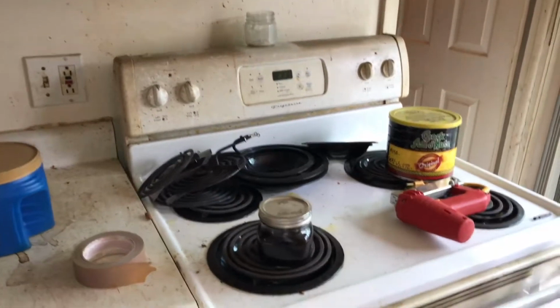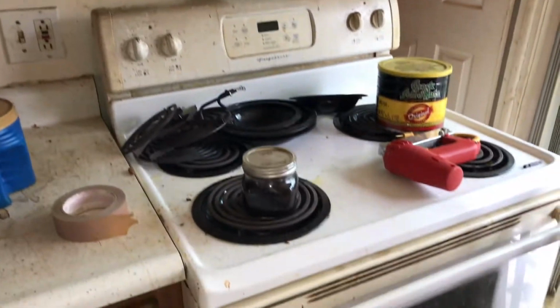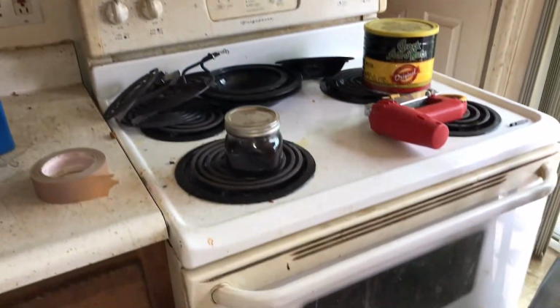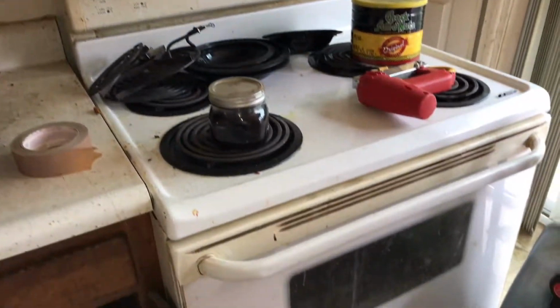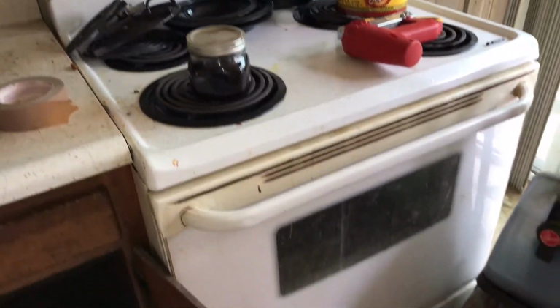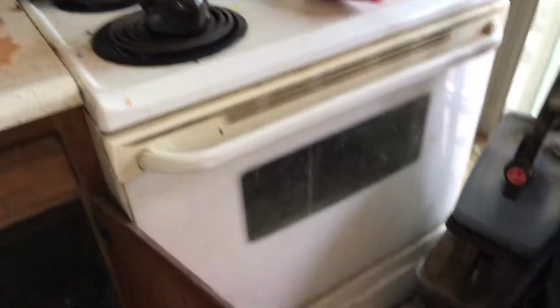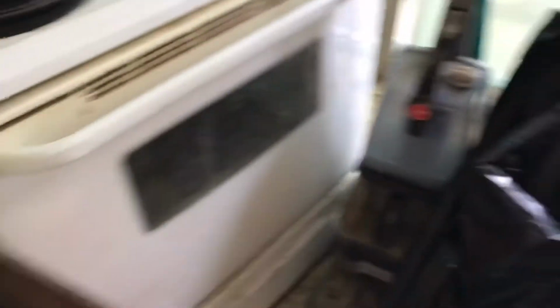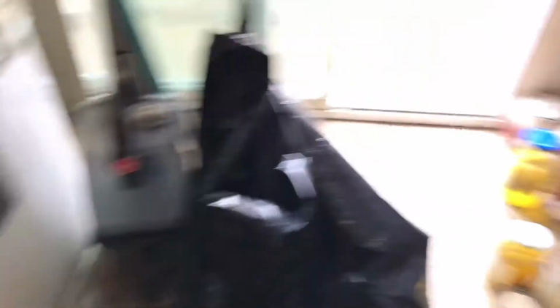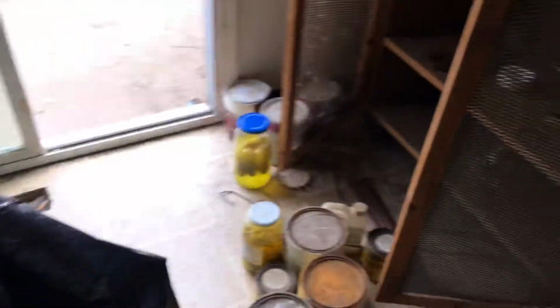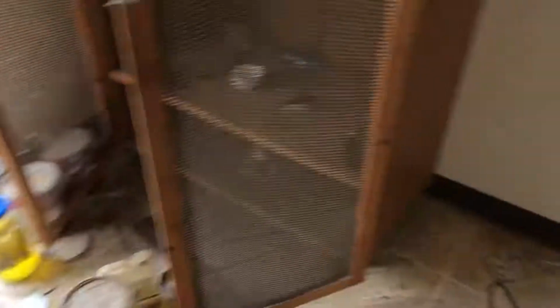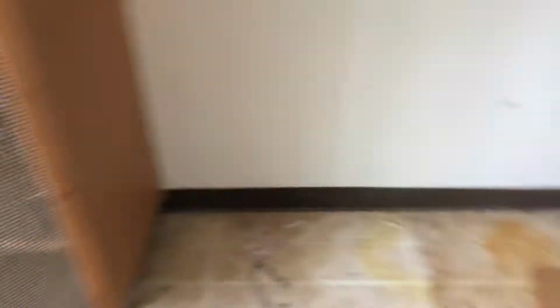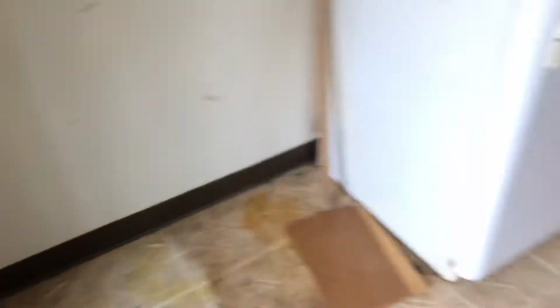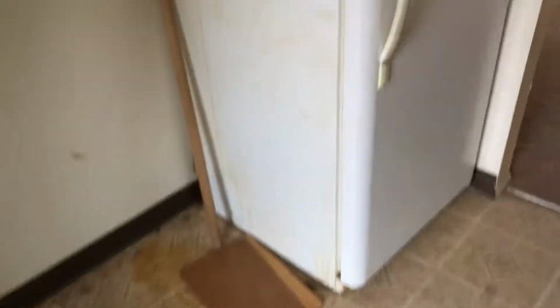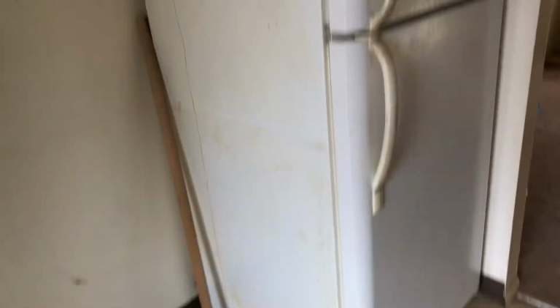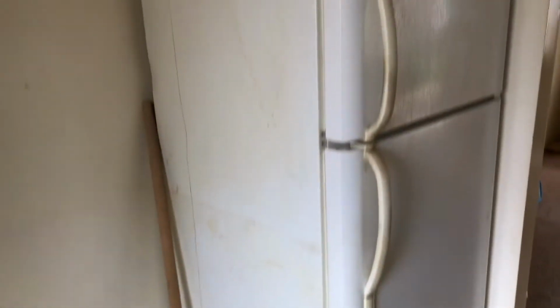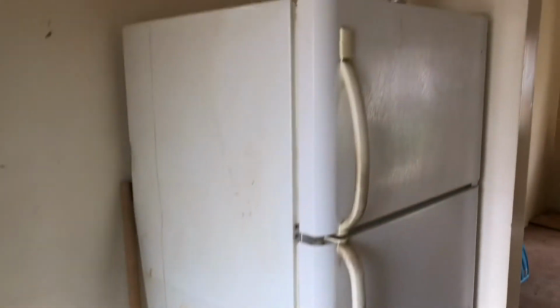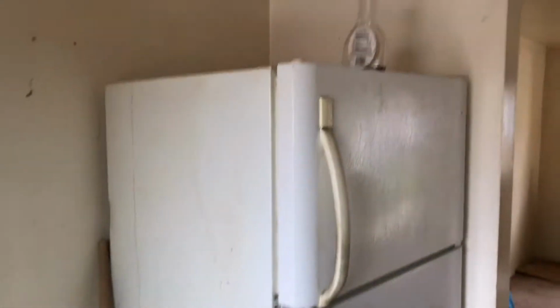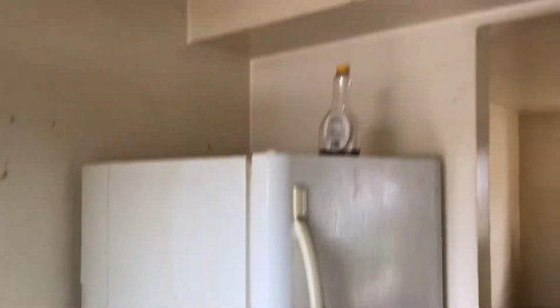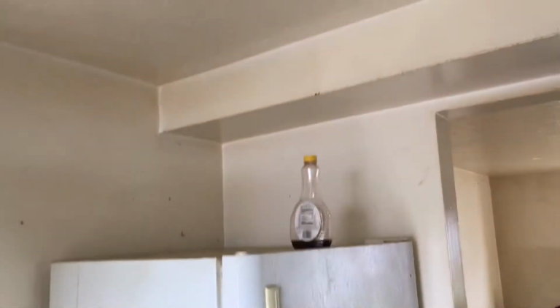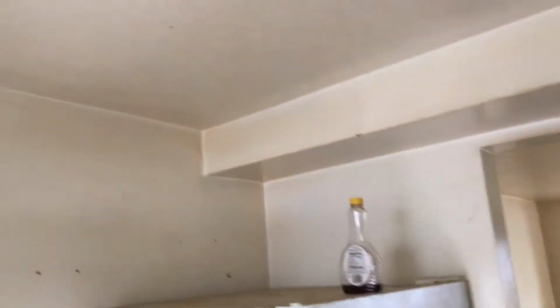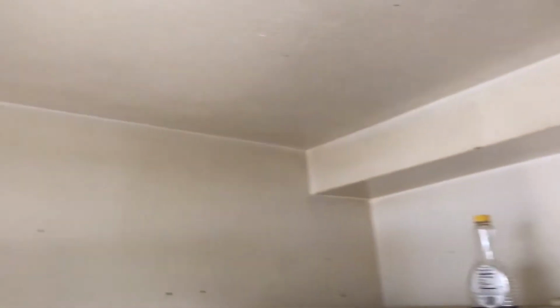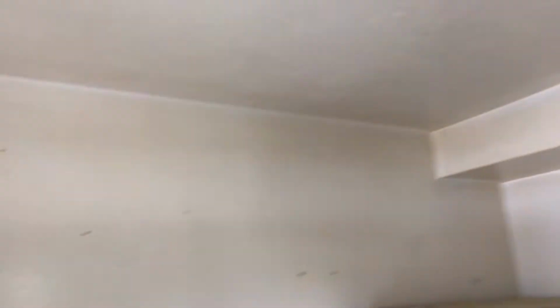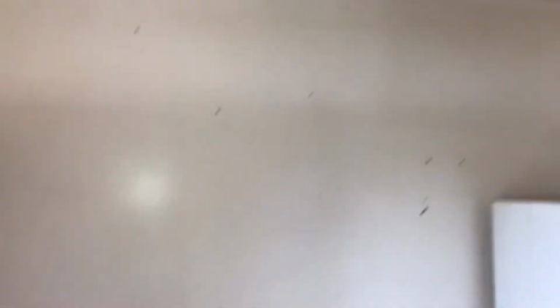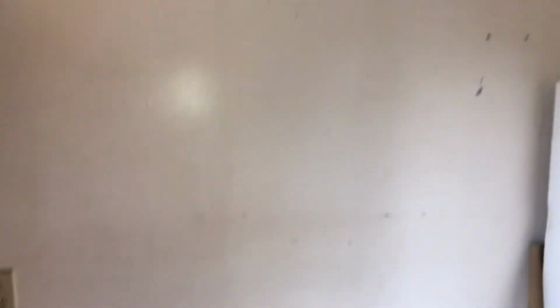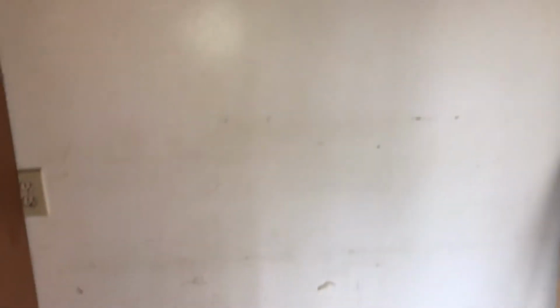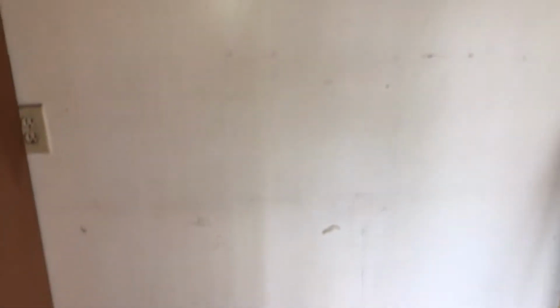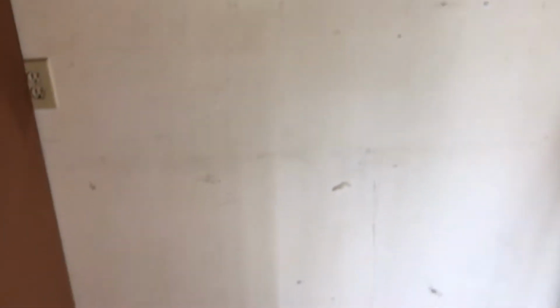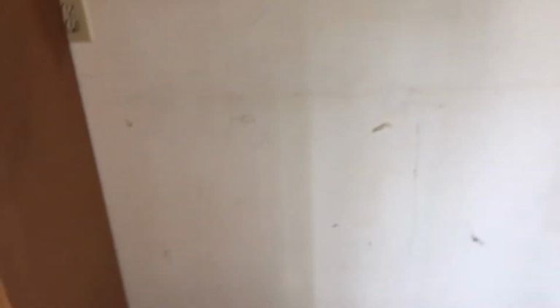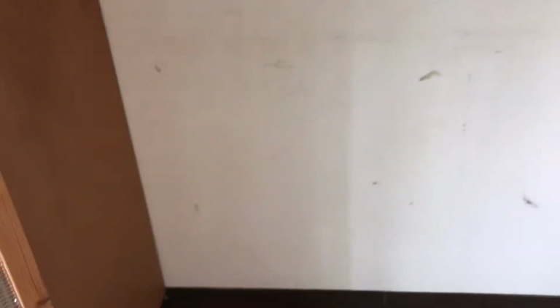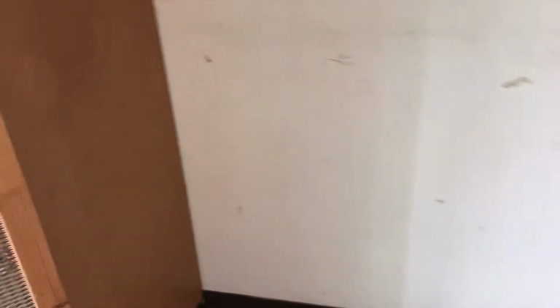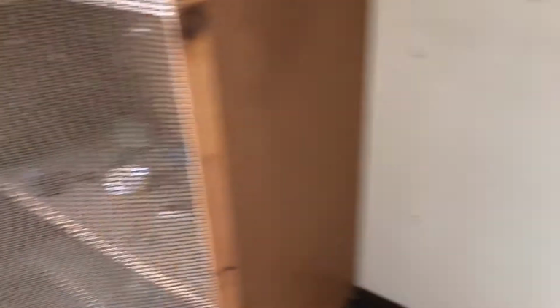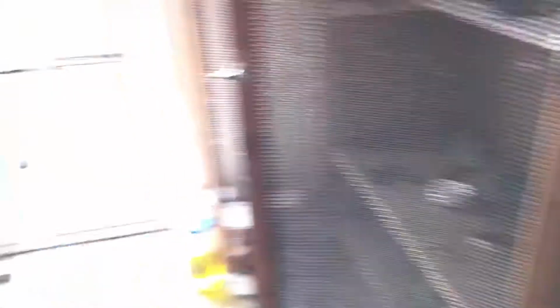The oven is greasy and dirty. The refrigerator — same thing, greasy and dirty. Complete paint job, all new outlet covers and switches in here.